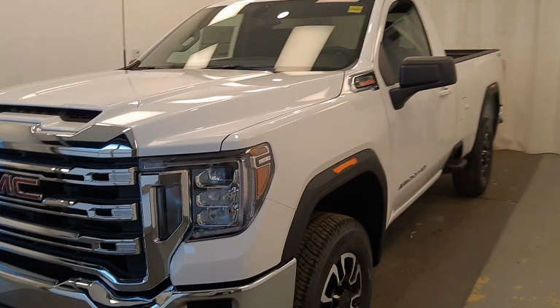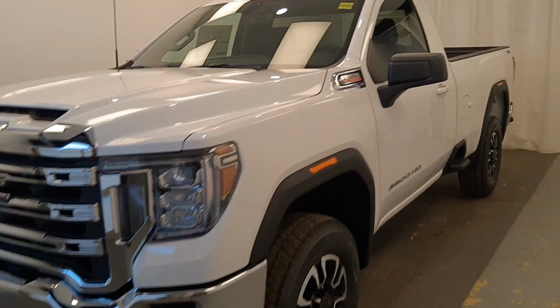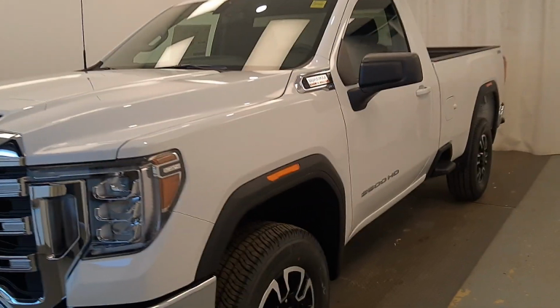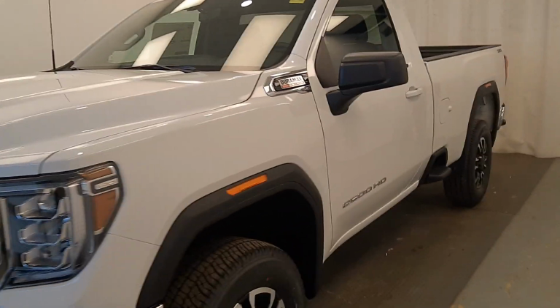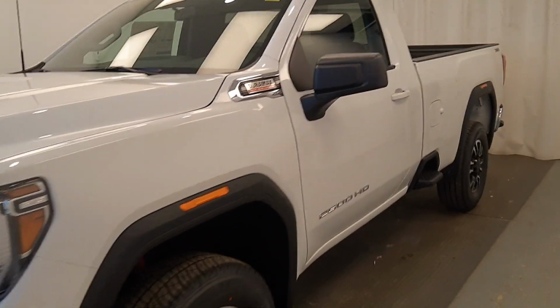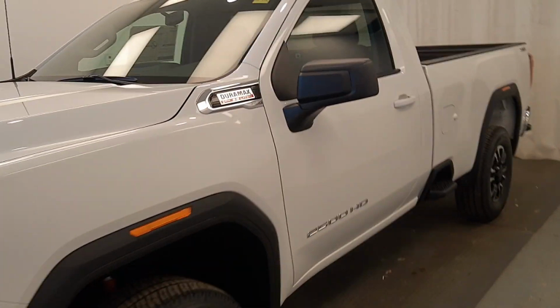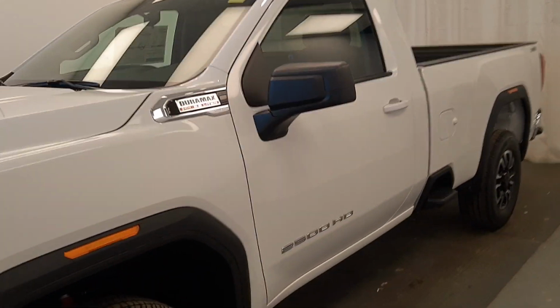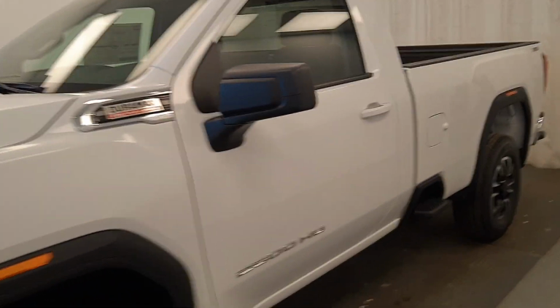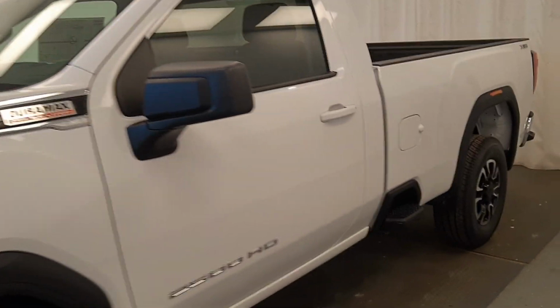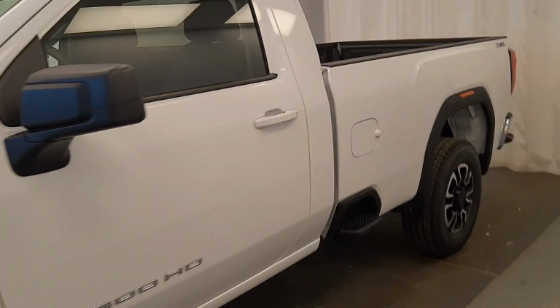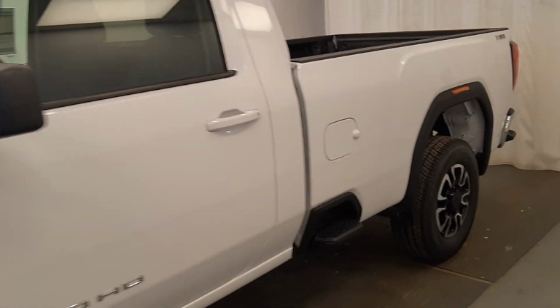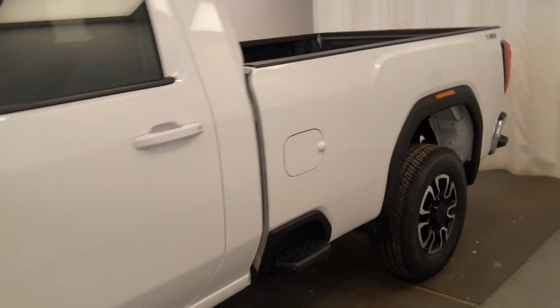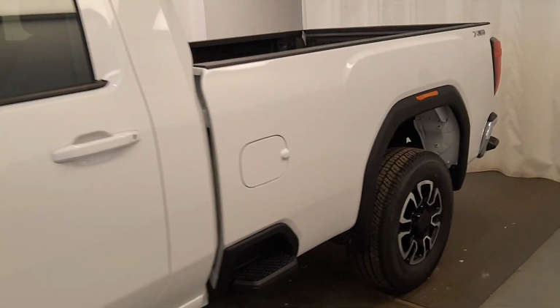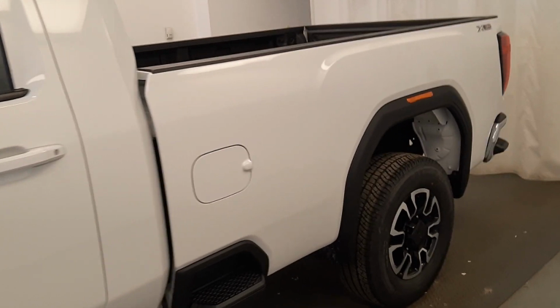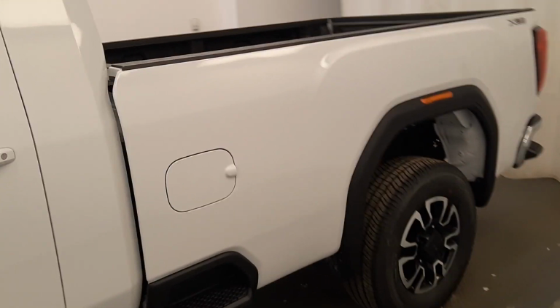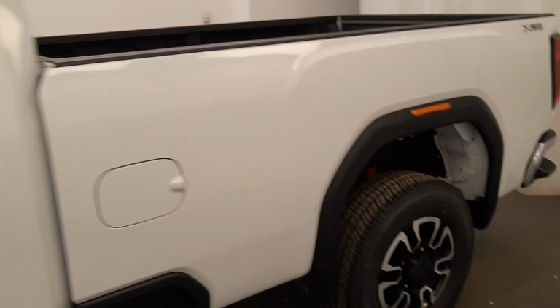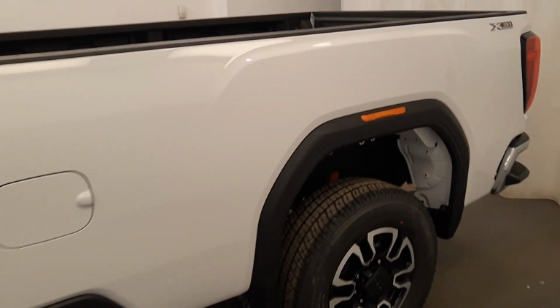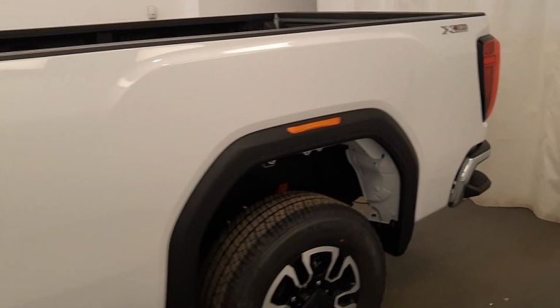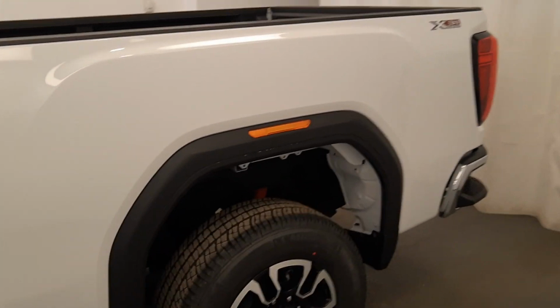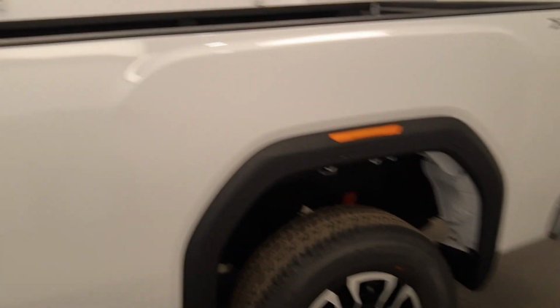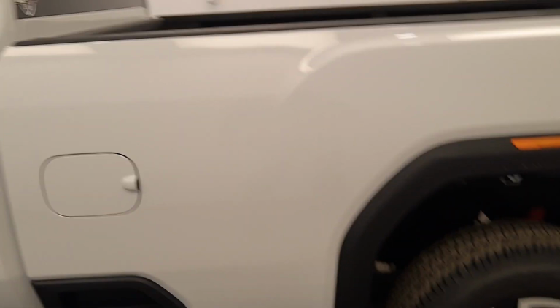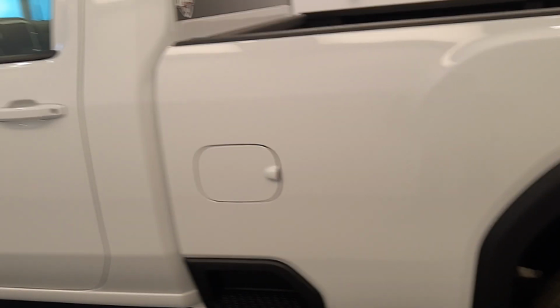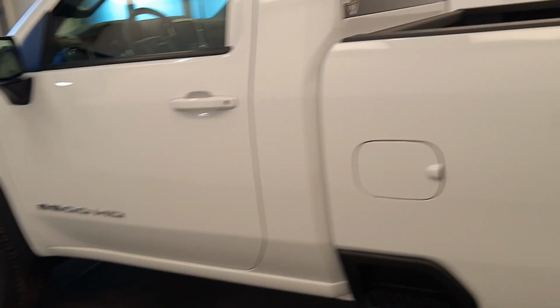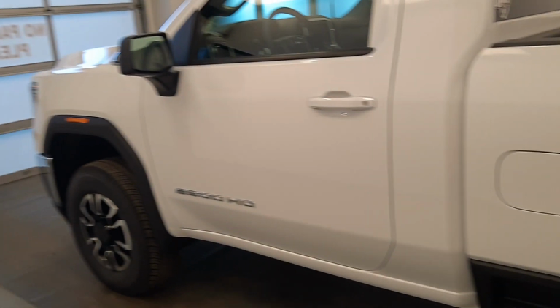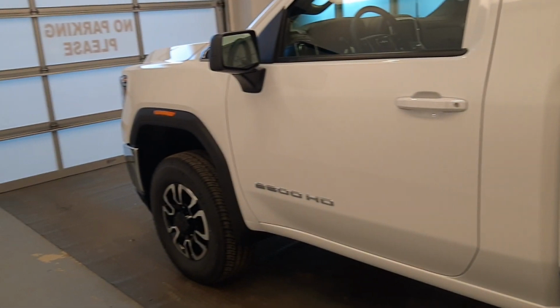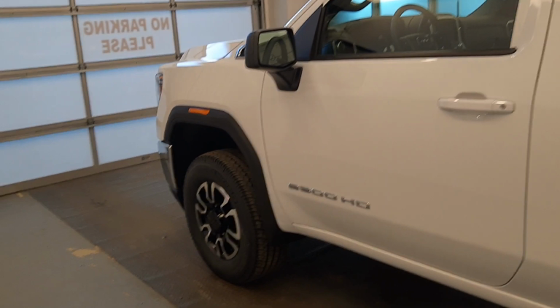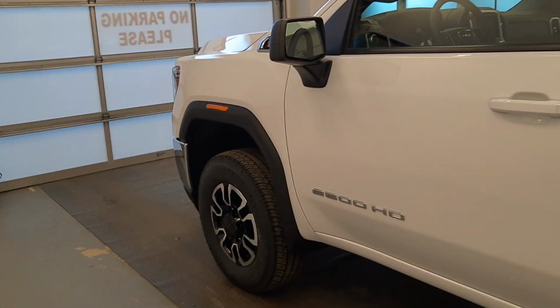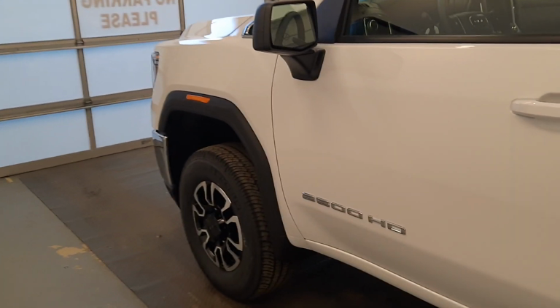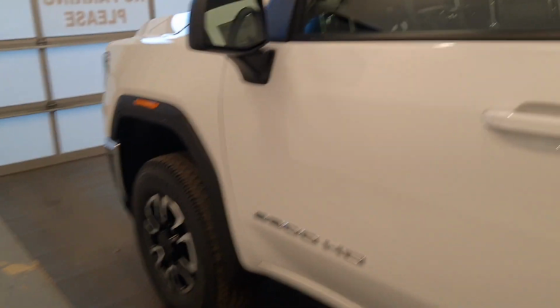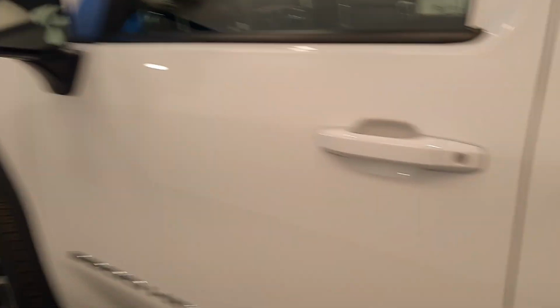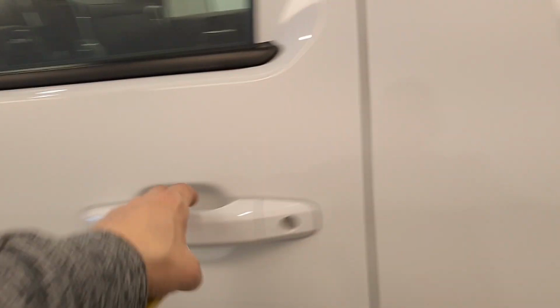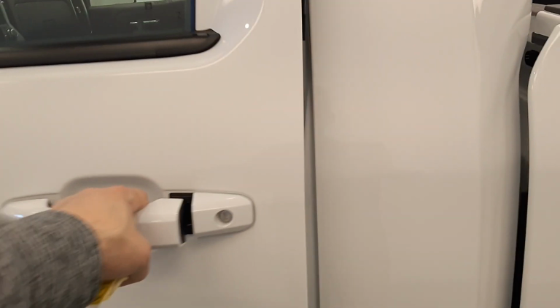Here we have unit 215-498, a 2020 GMC 2500 — it's a regular cab long bed. This is a workhorse, and workhorses never looked so good.